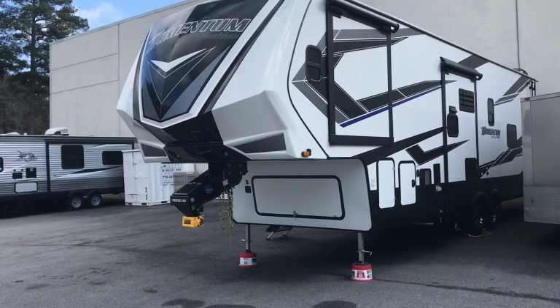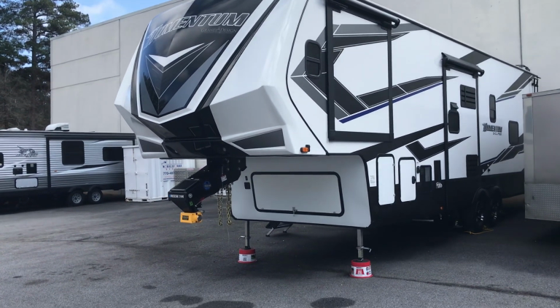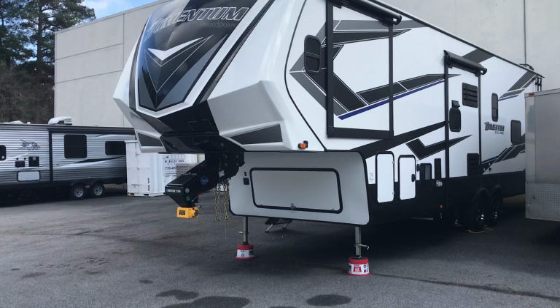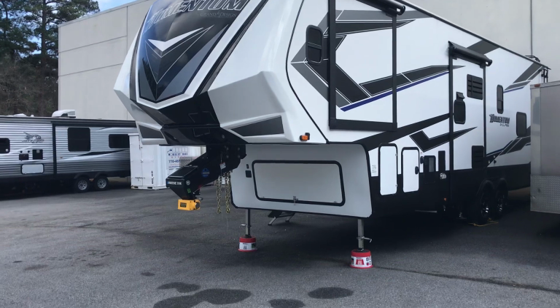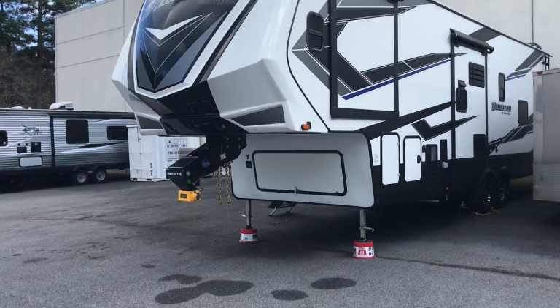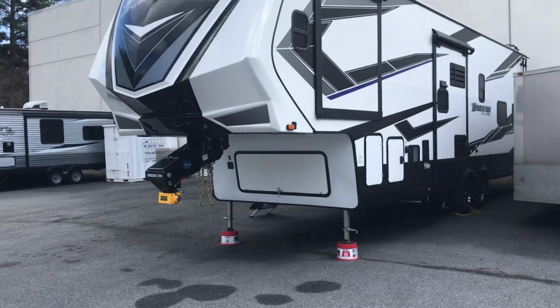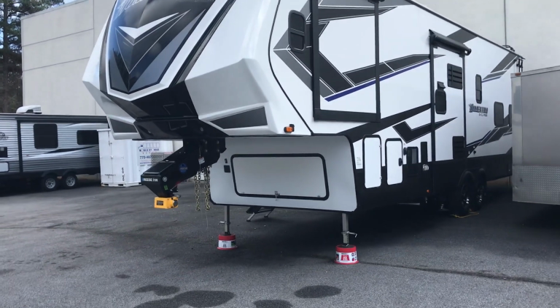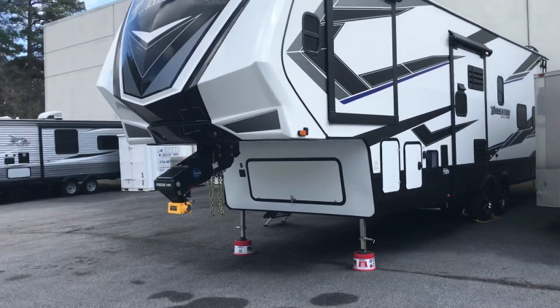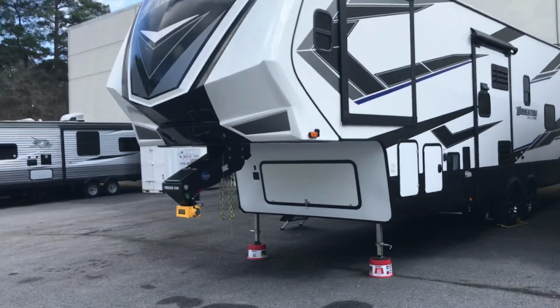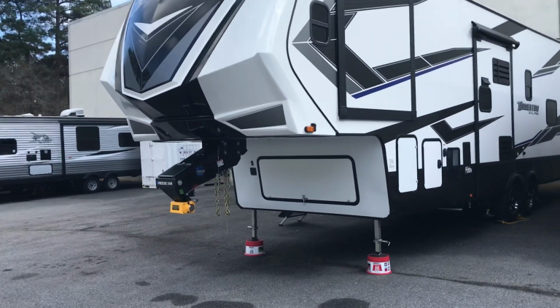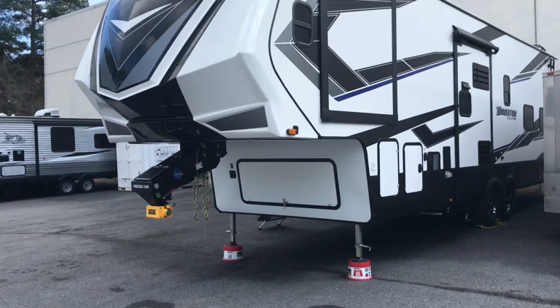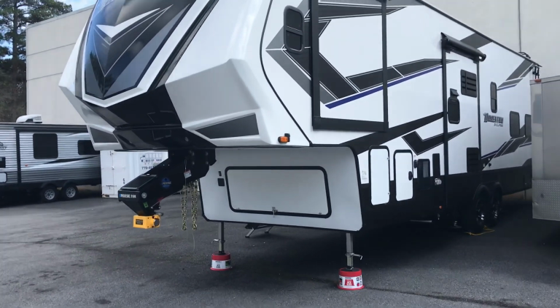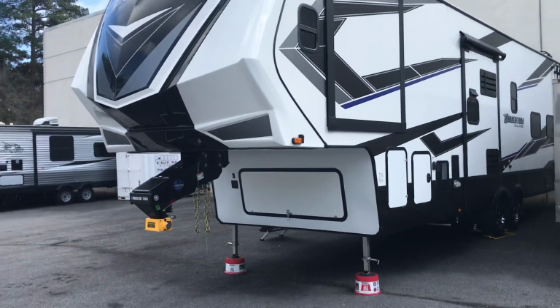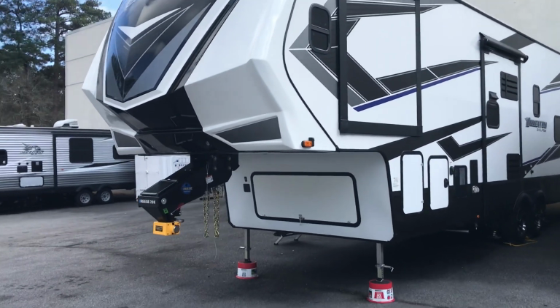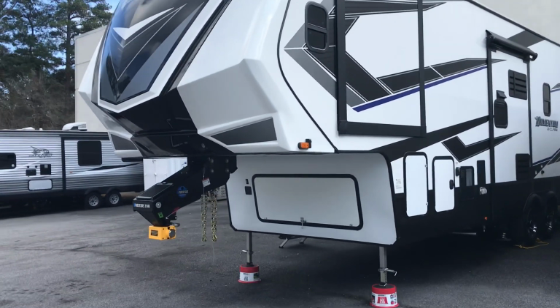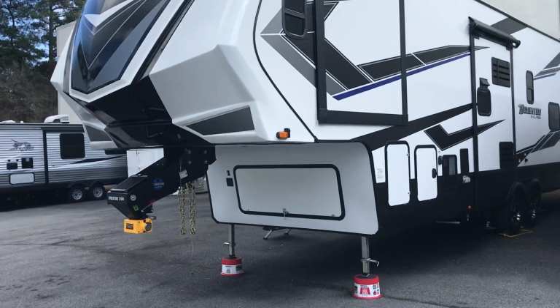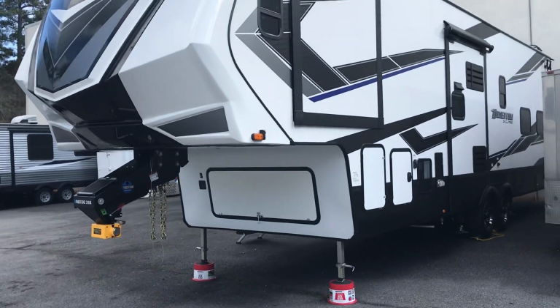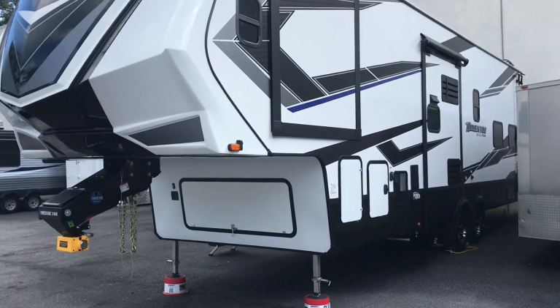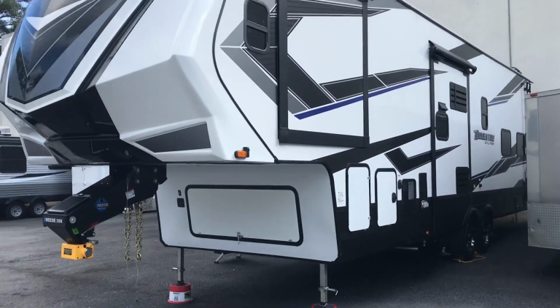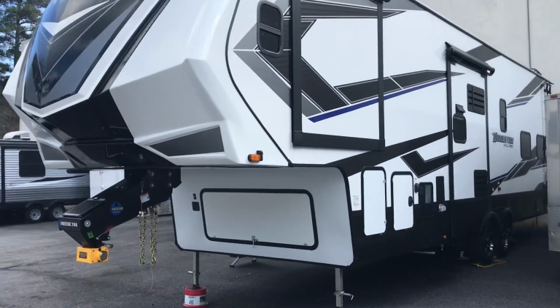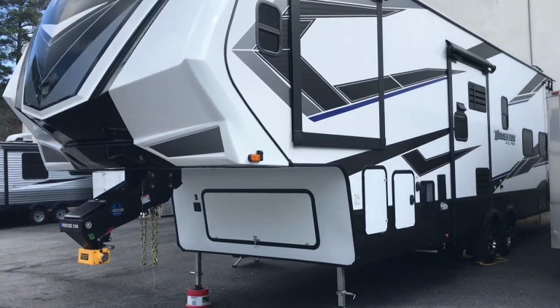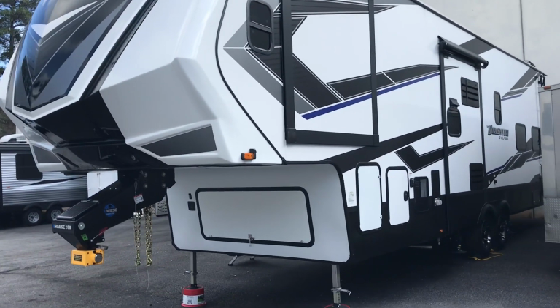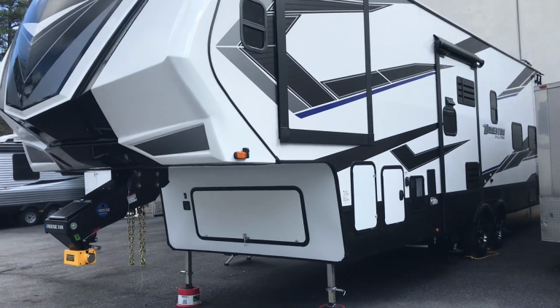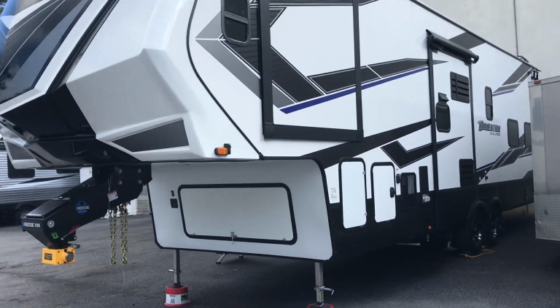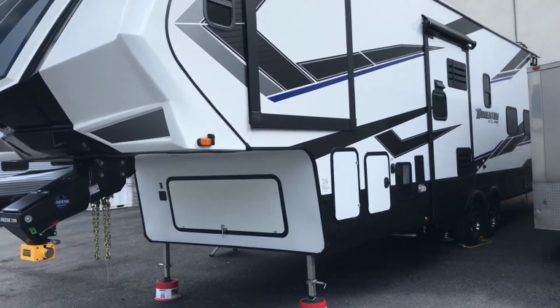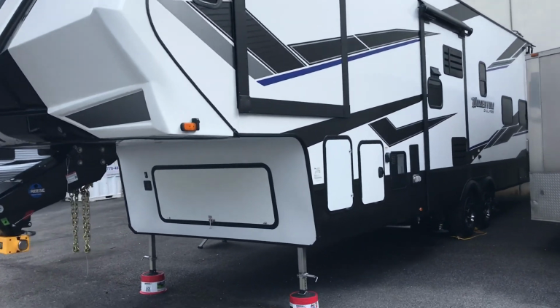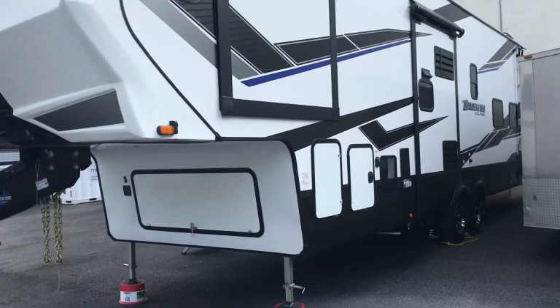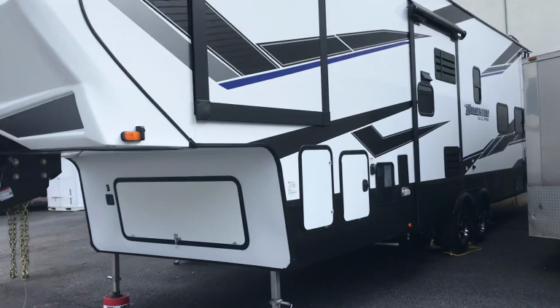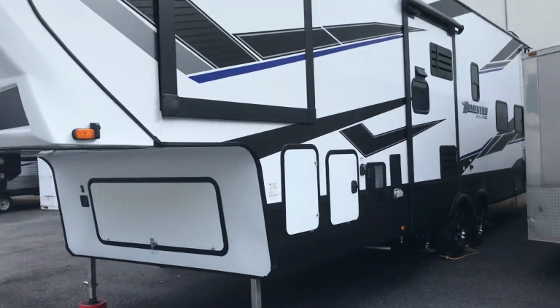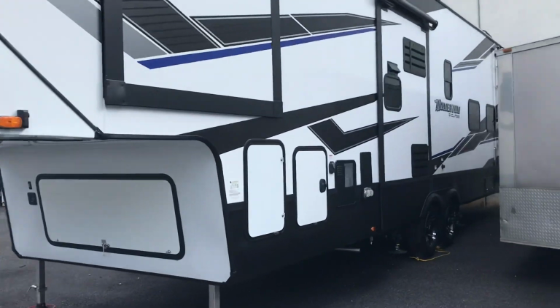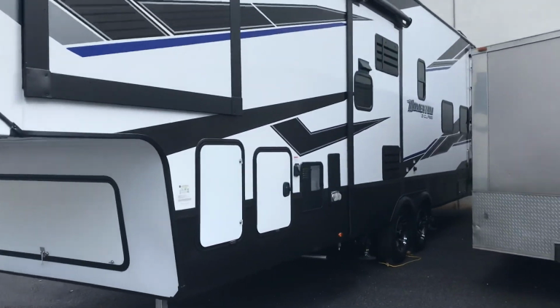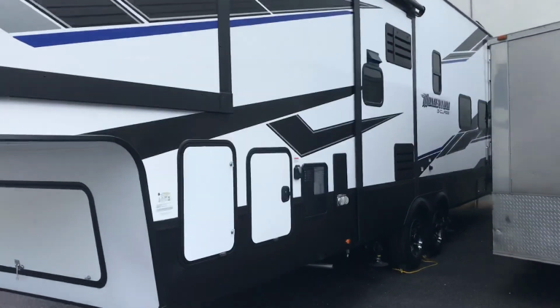We'll do a quick walk around — you can hear the generator running. It's got an Onan 5500 gas generator, which is fed off a 30-gallon fuel cell. I'll go to the back to show you where the fuel cell fill is.